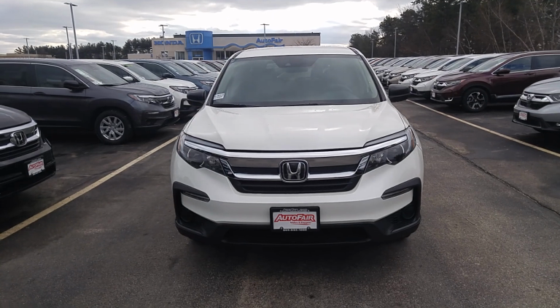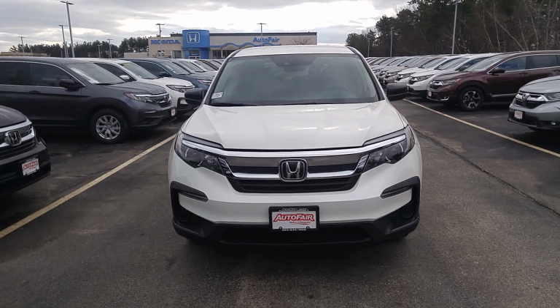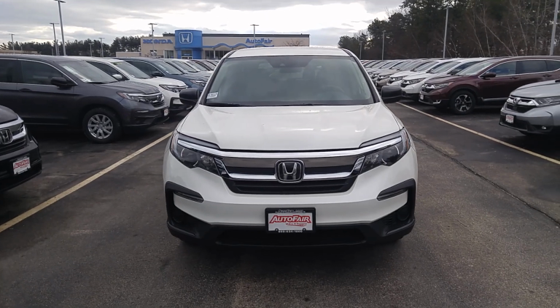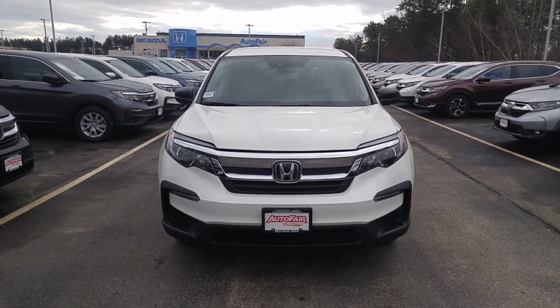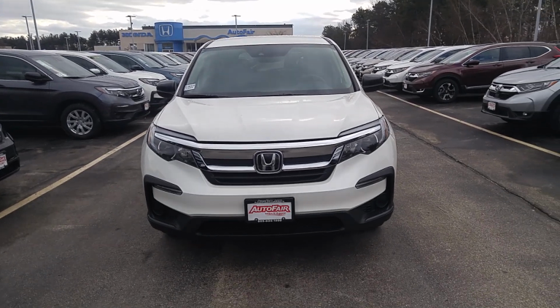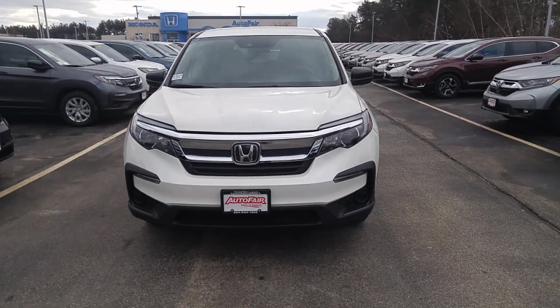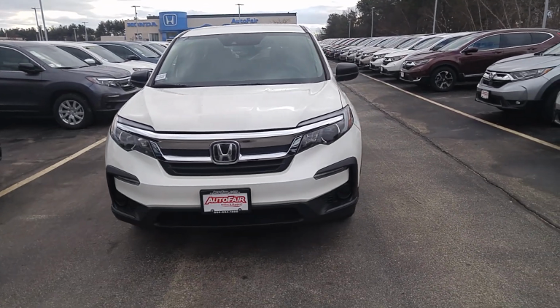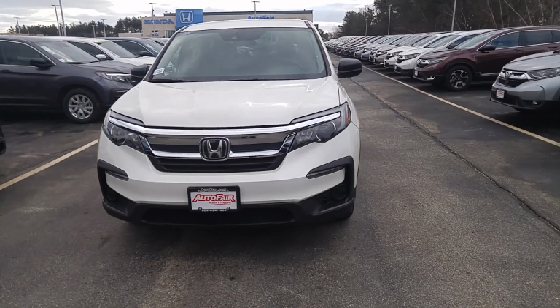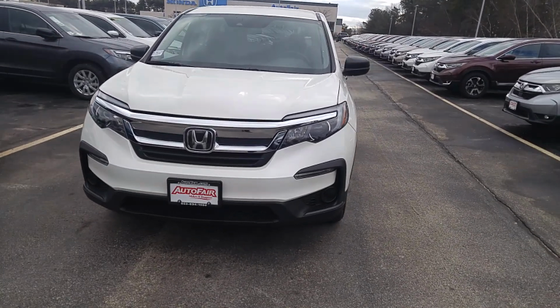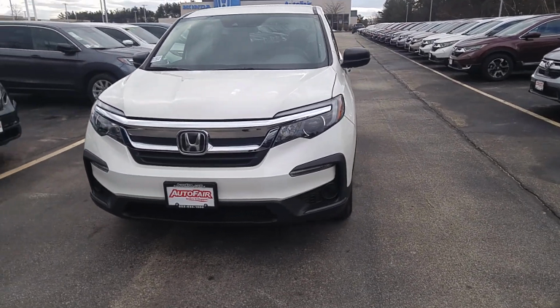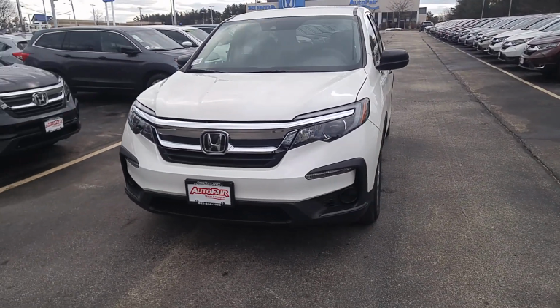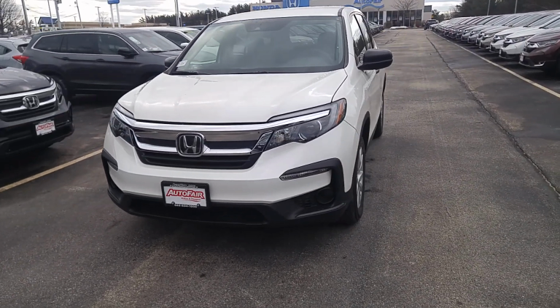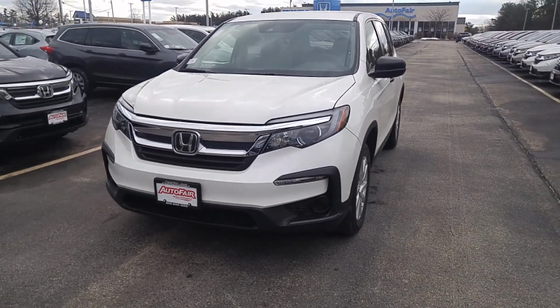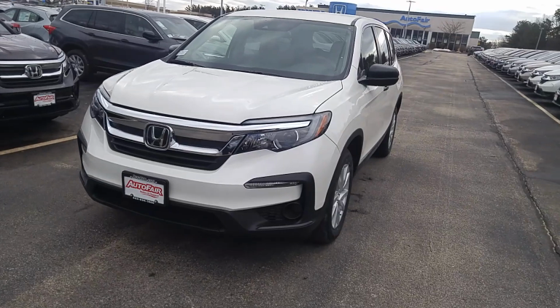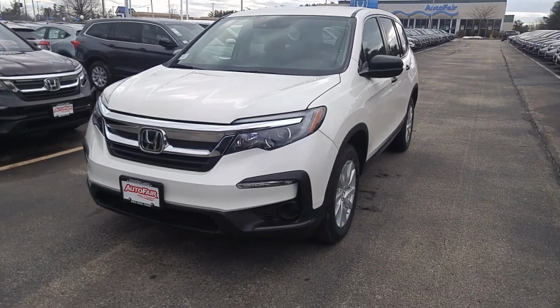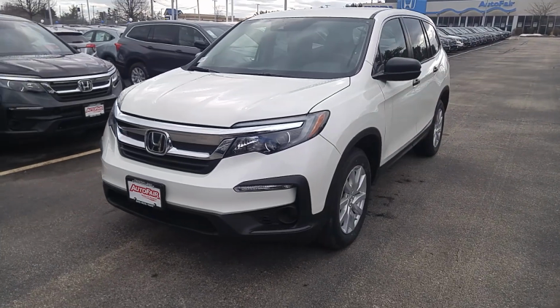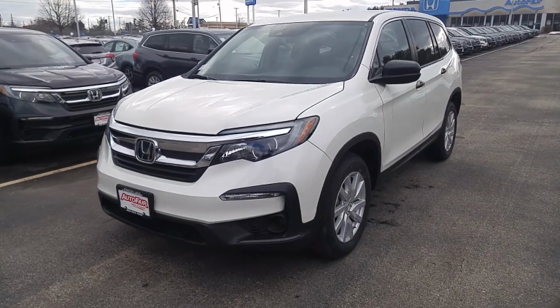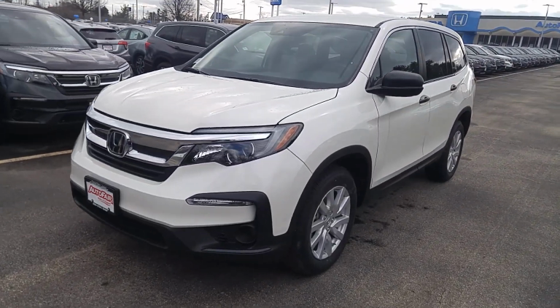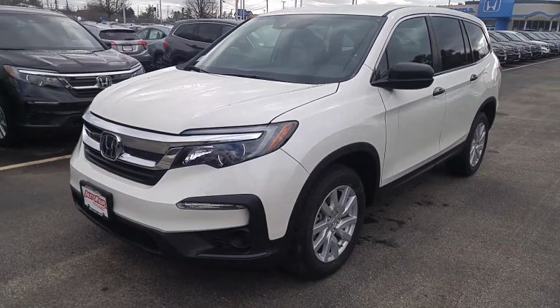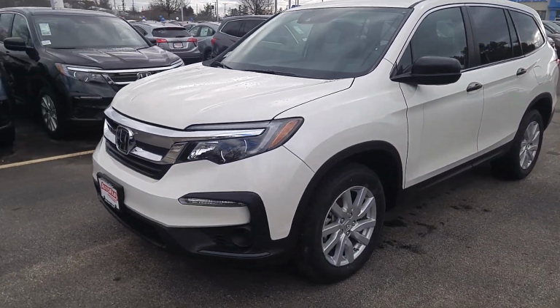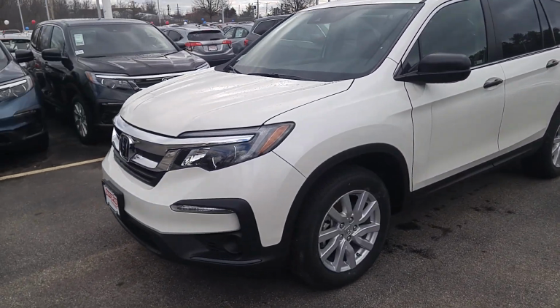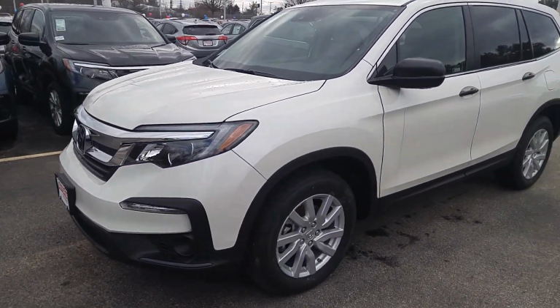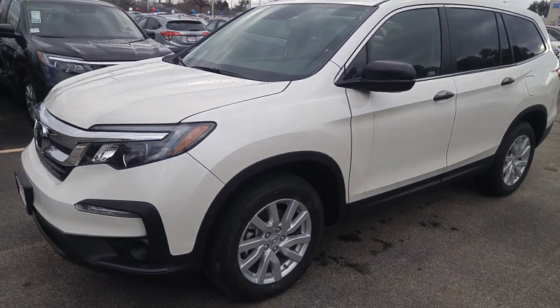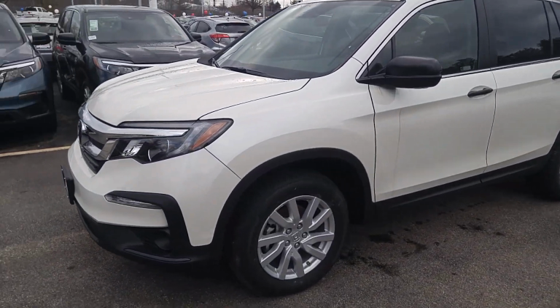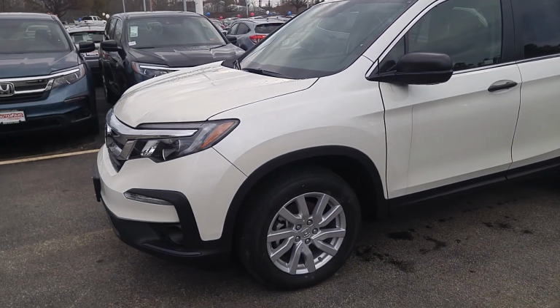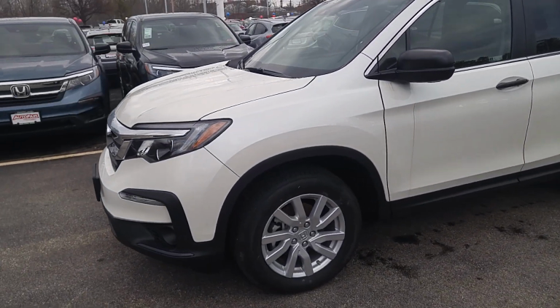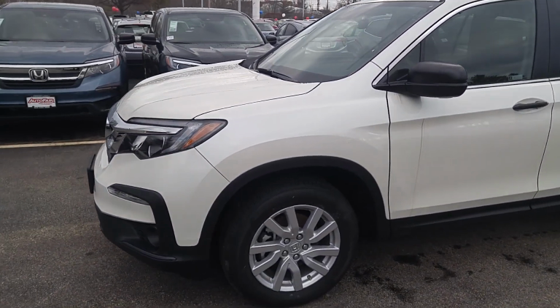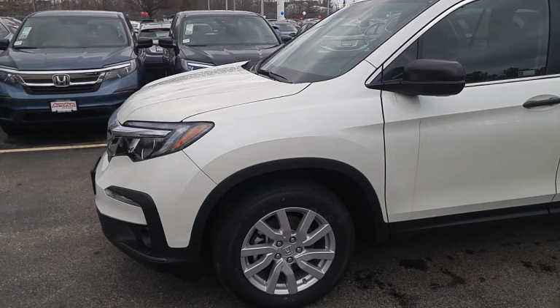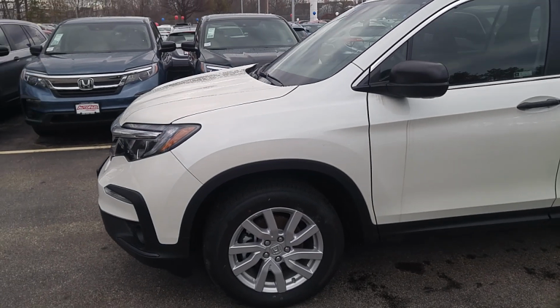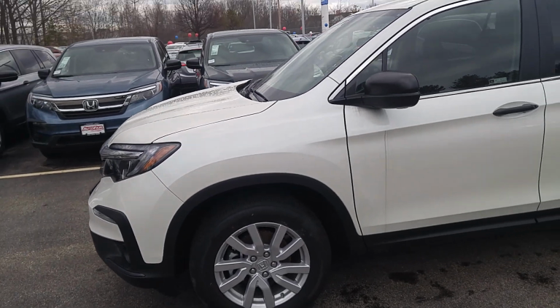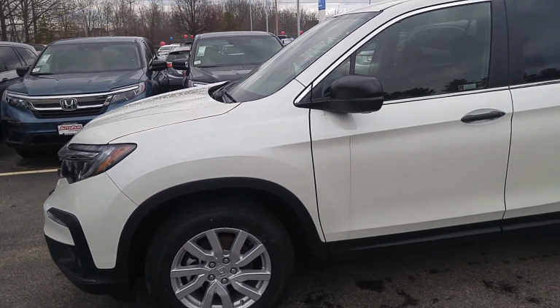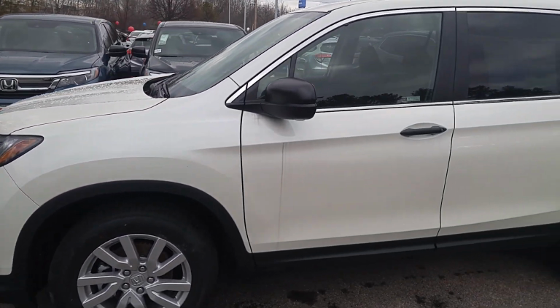Donald, this is Bob at AutoFair Honda in Manchester with a quick look at the 2019 Honda Pilot LX that you asked about. I really like this car because it's fun to drive with a 280 horsepower V6 engine.